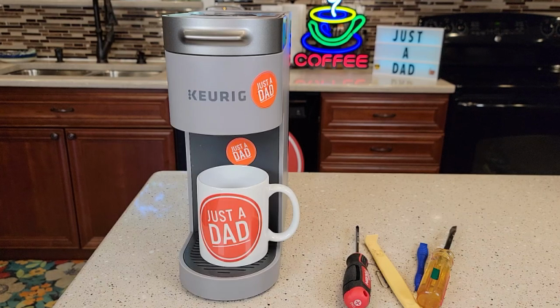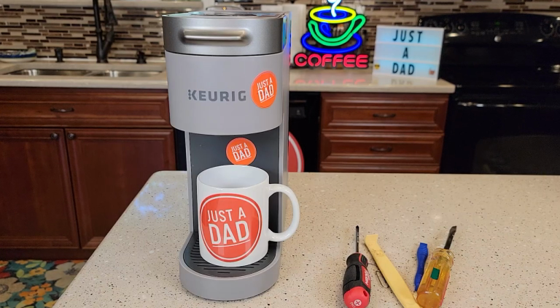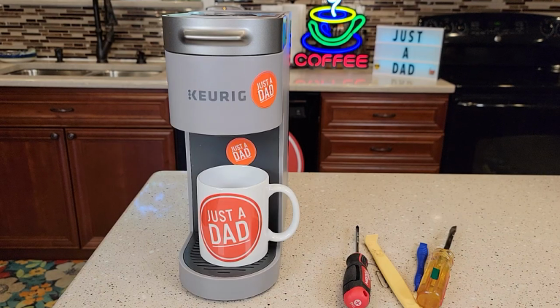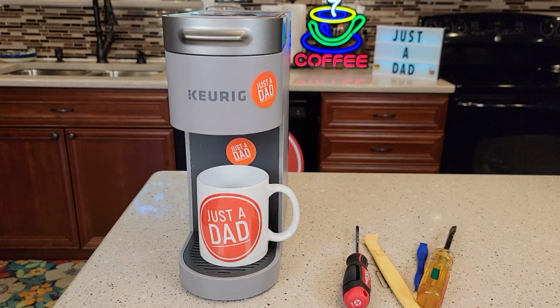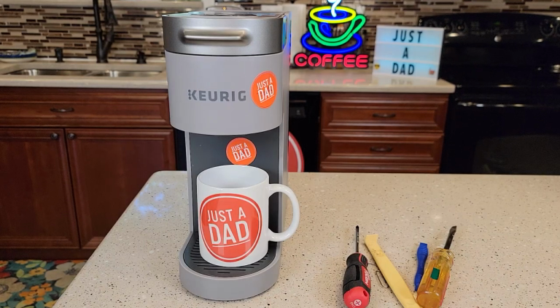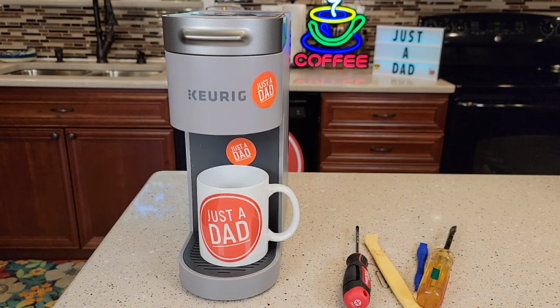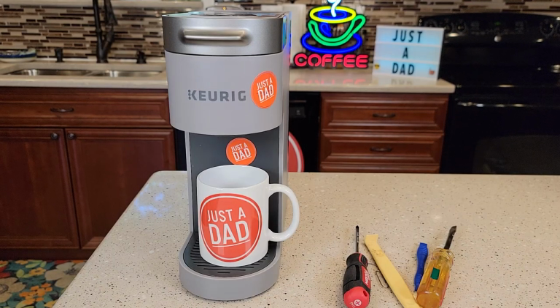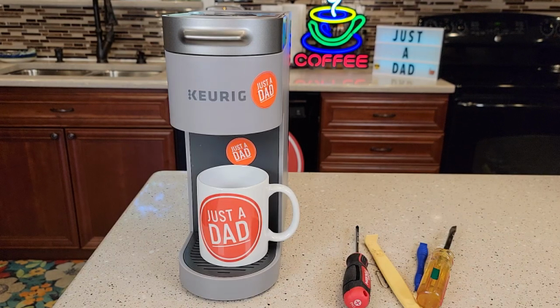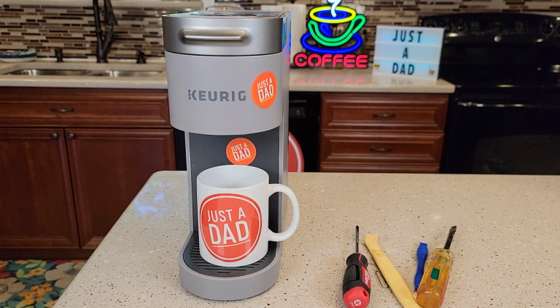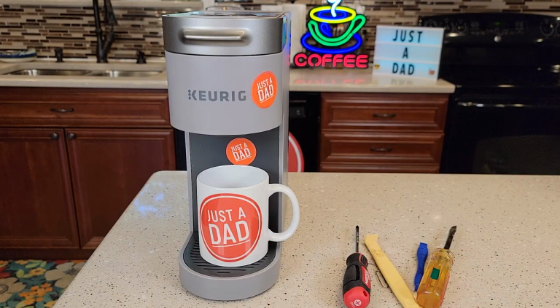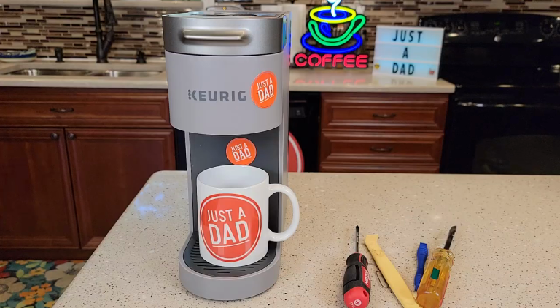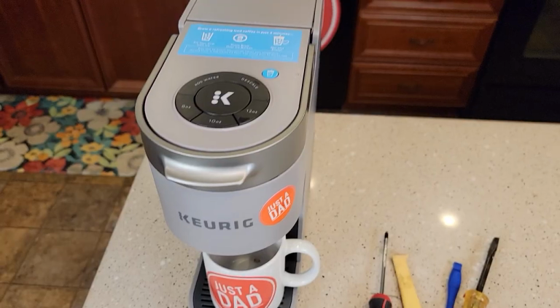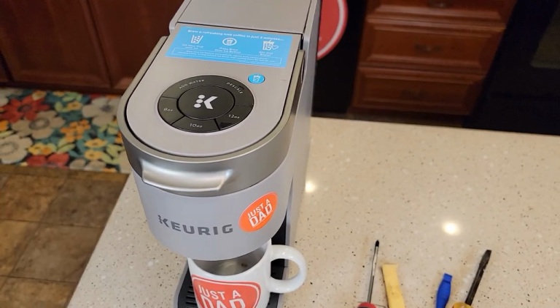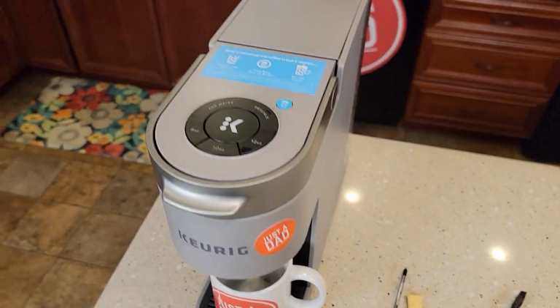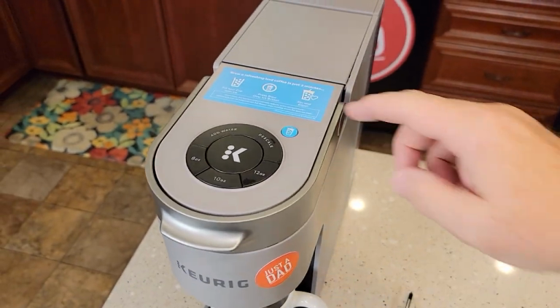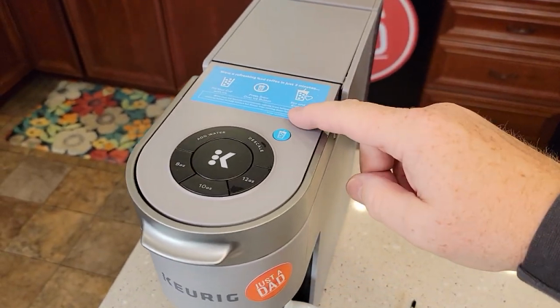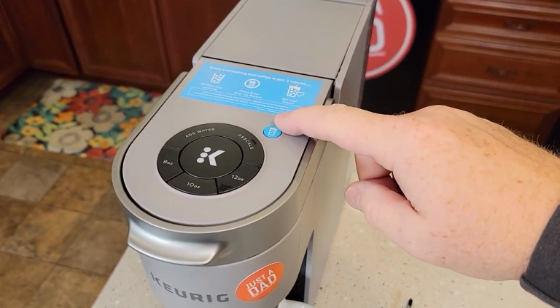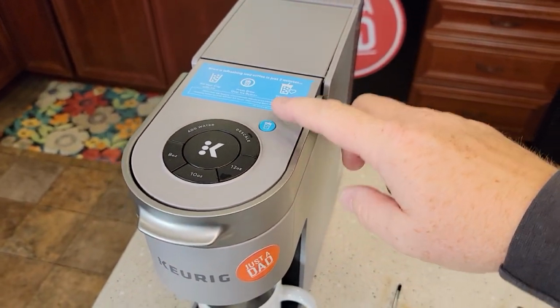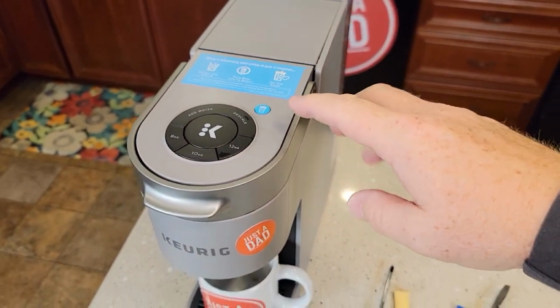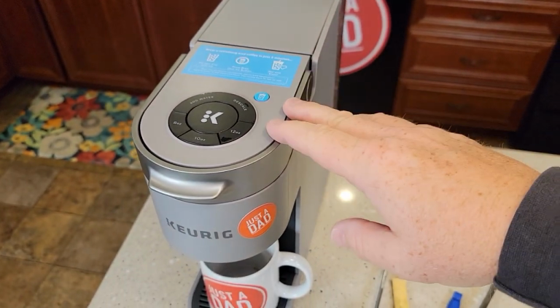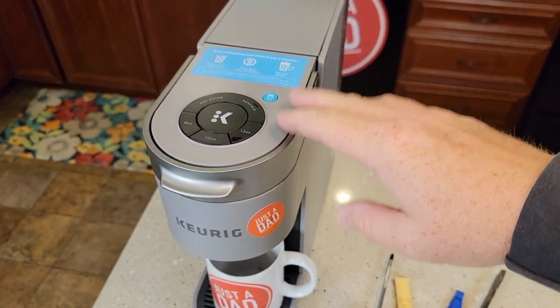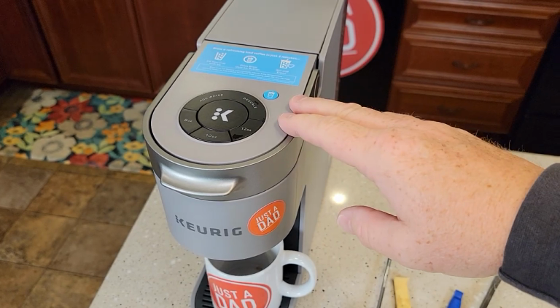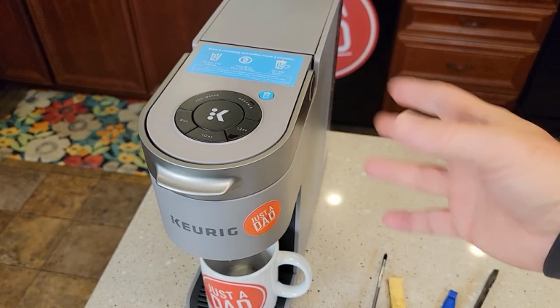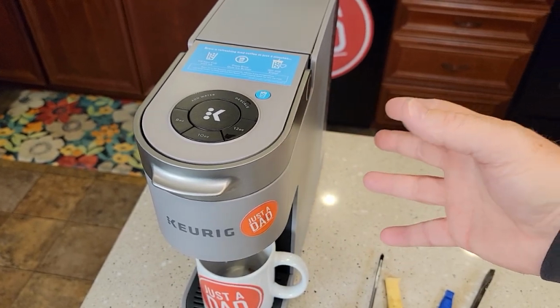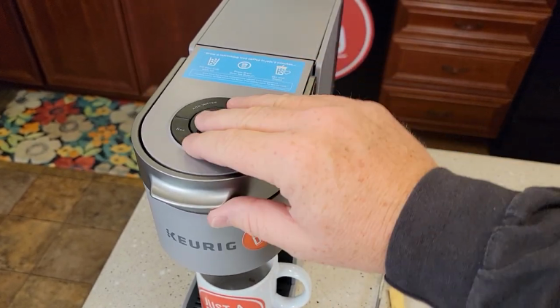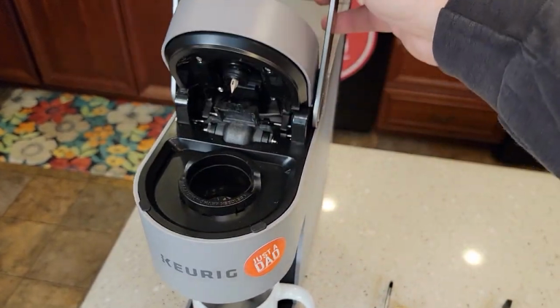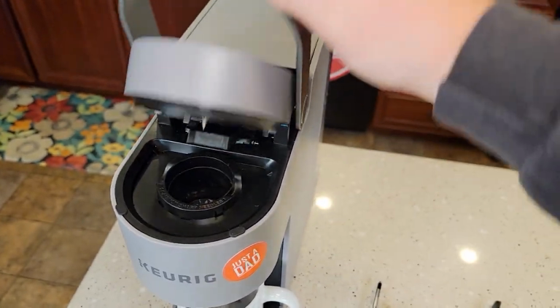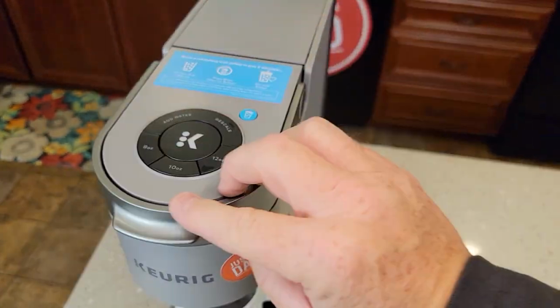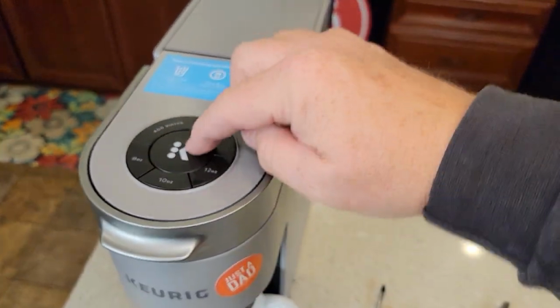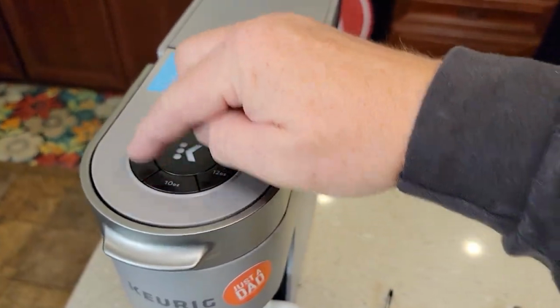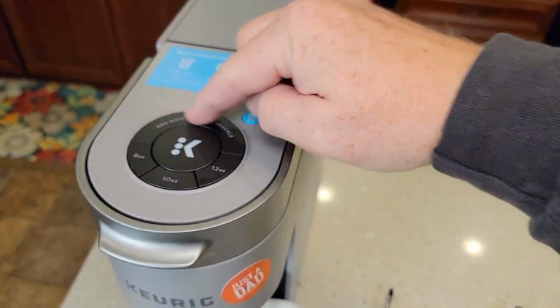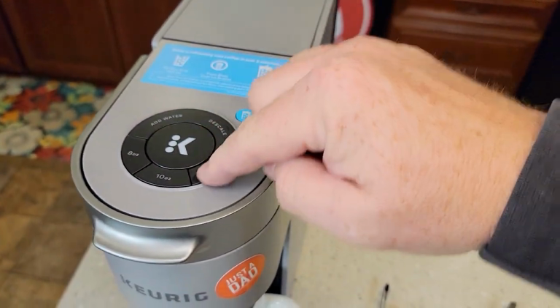Hello everyone, this is Just a Dad. Today I'm going to show you how to fix your Keurig K-Slim Plus Ice. This is the iced model of the K-Slim. I was using it and it stopped working — it won't power on. I've got it plugged in and nothing lights up.